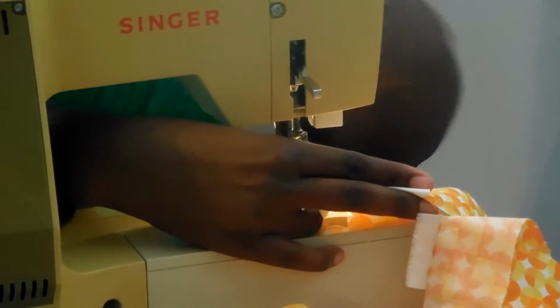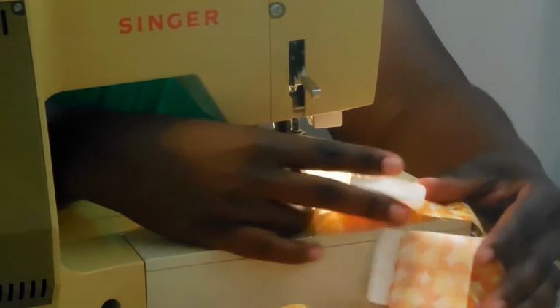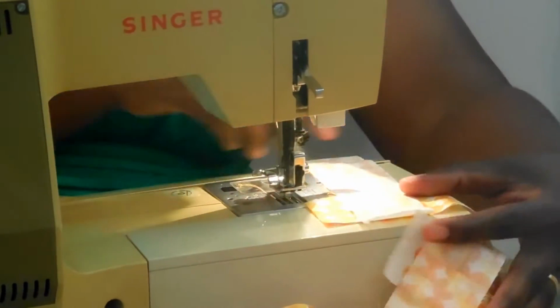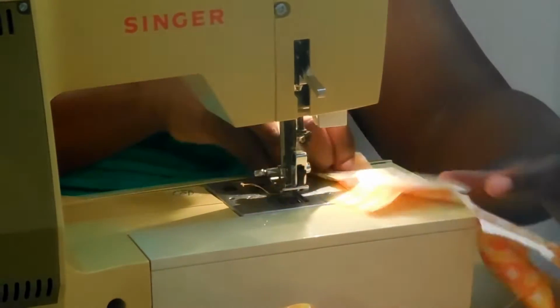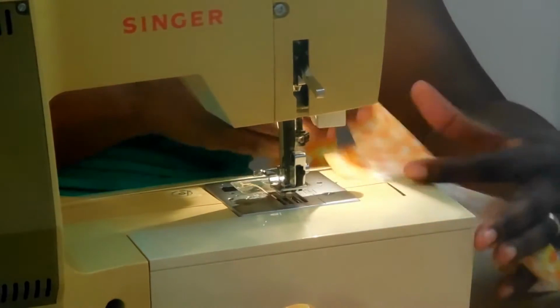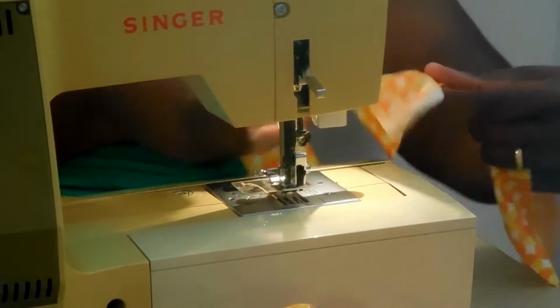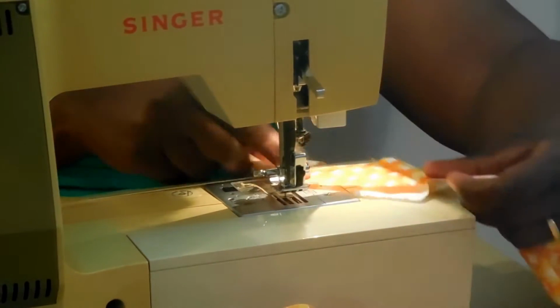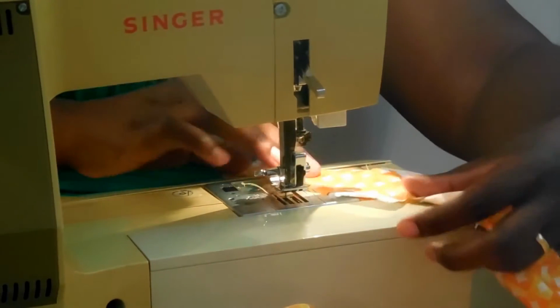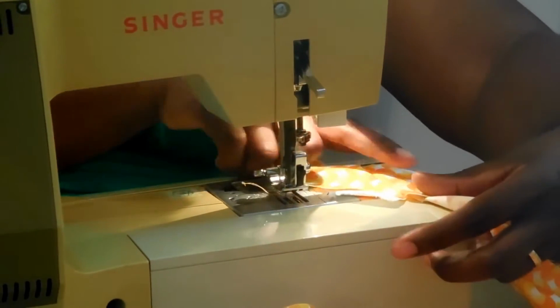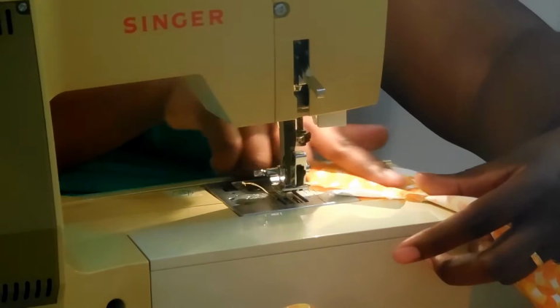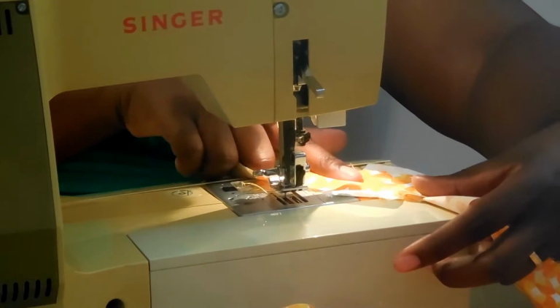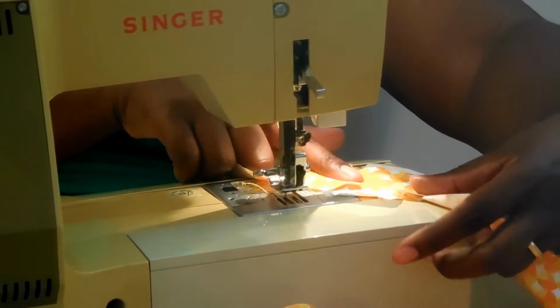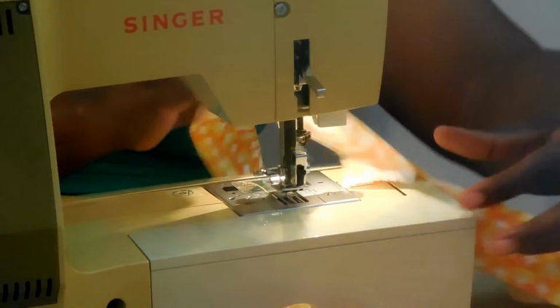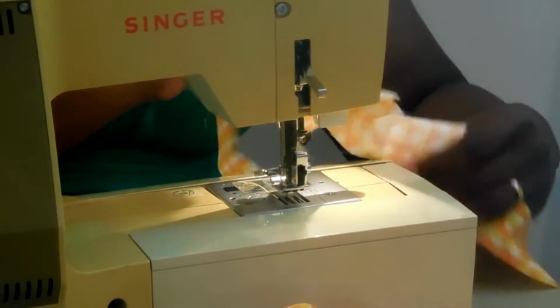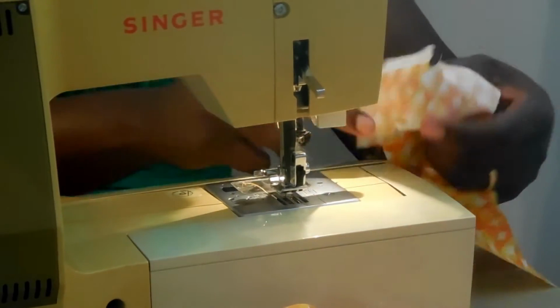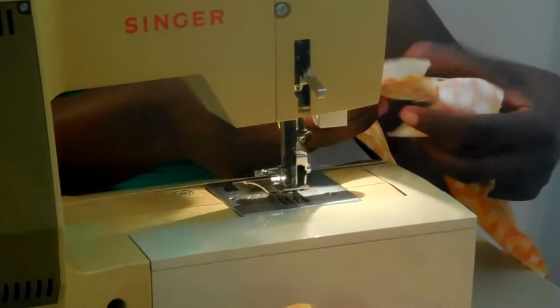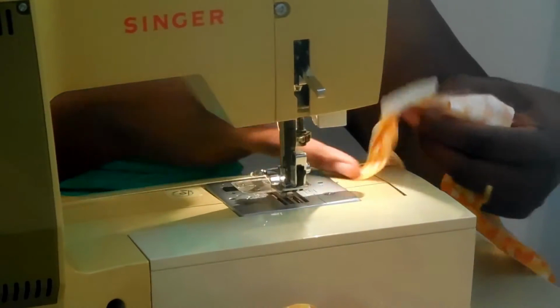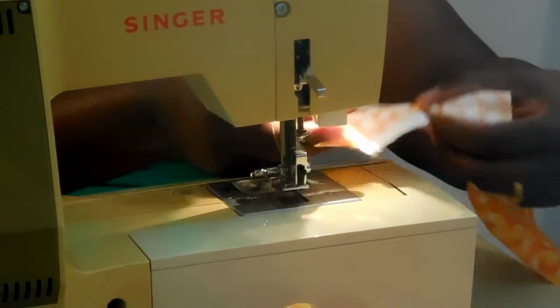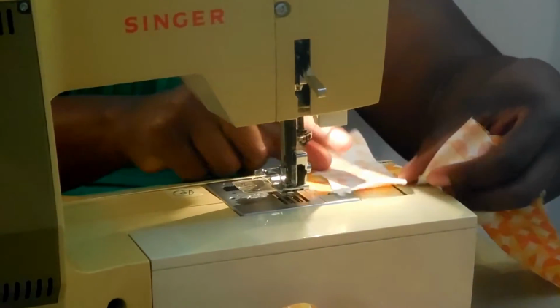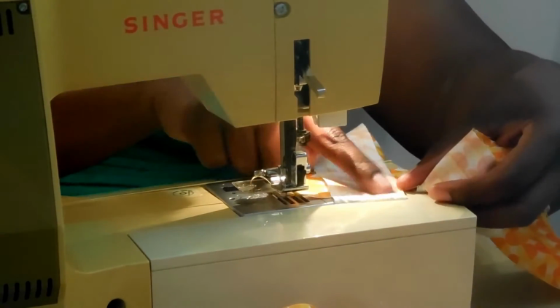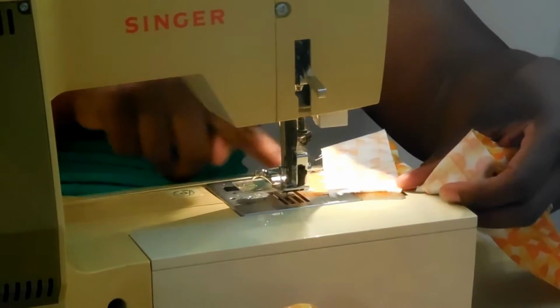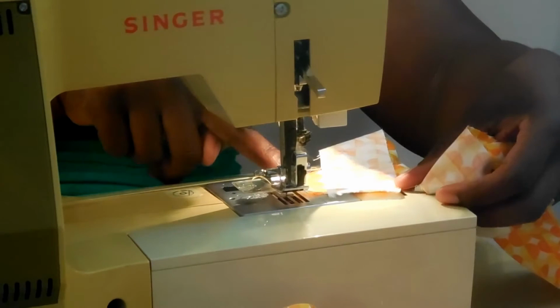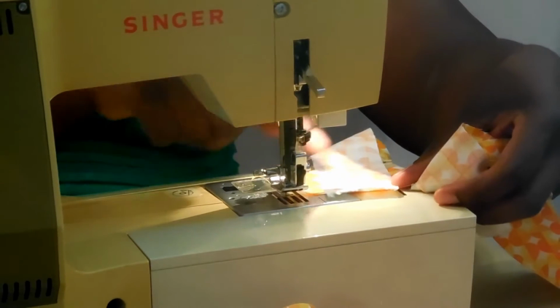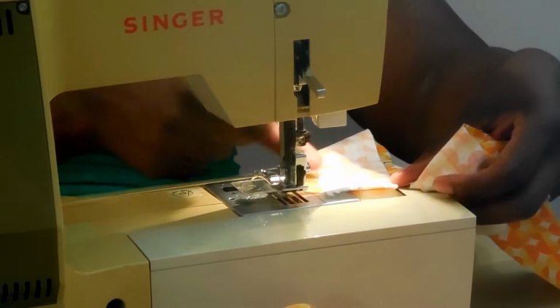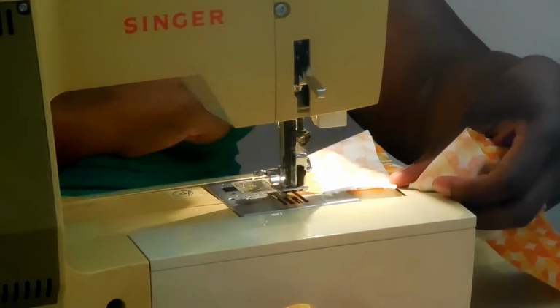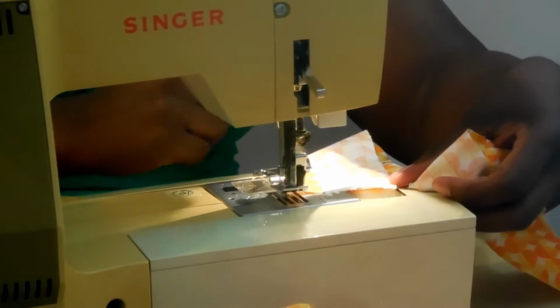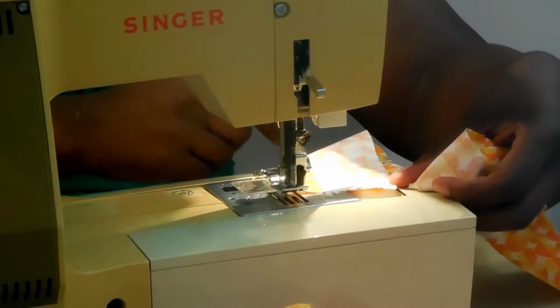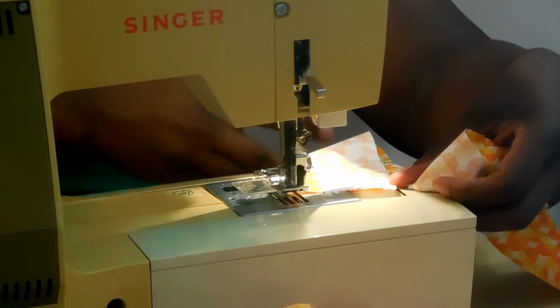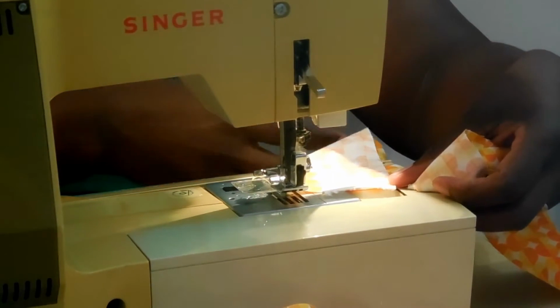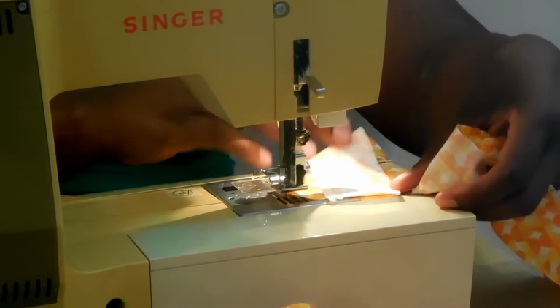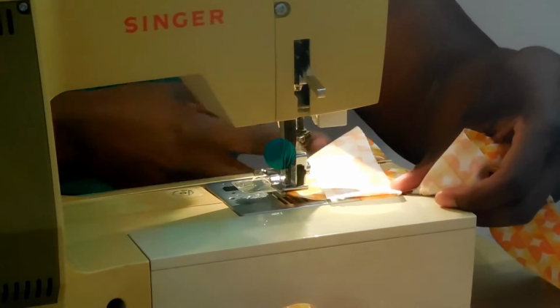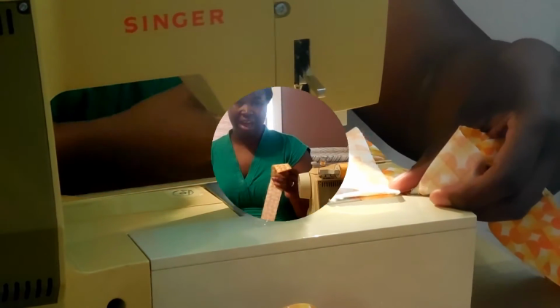When you pull it out and open it up, the pieces are joined together. I'm going to cut away the extra part here — the excess is going away — and then I'm going to press the seams open. I will be right back.